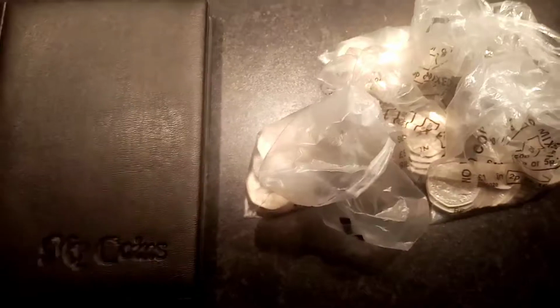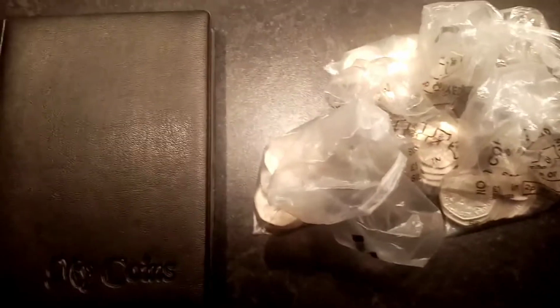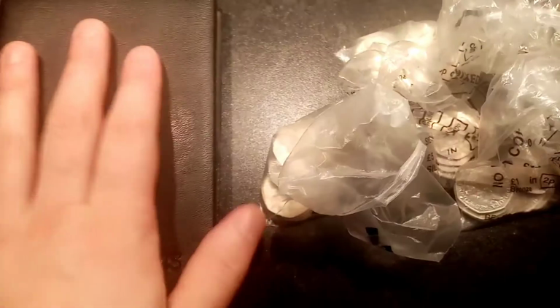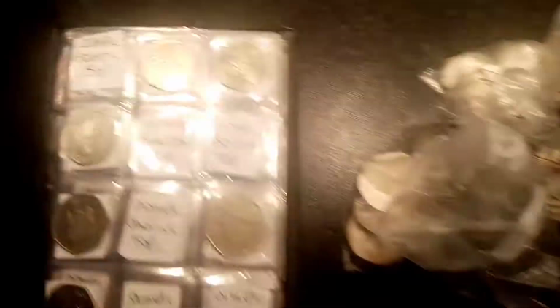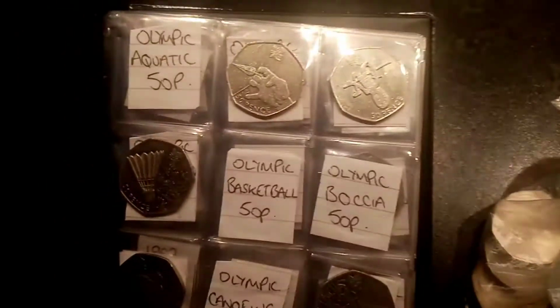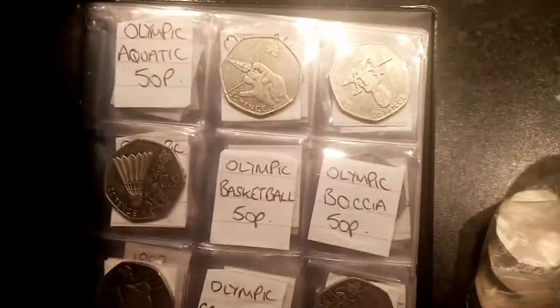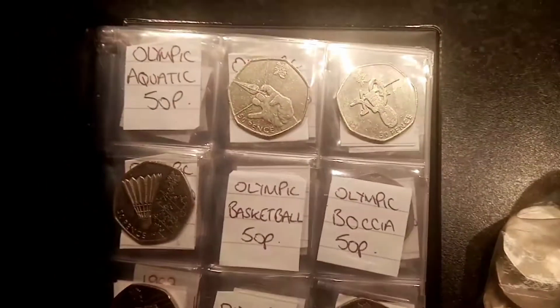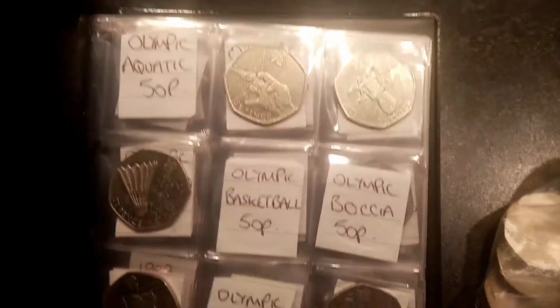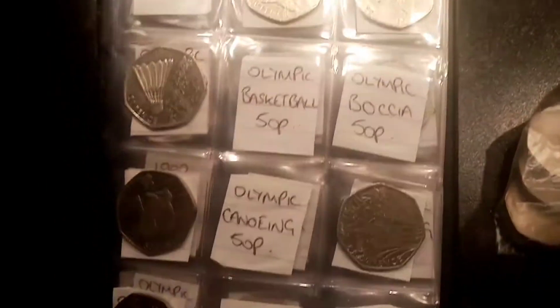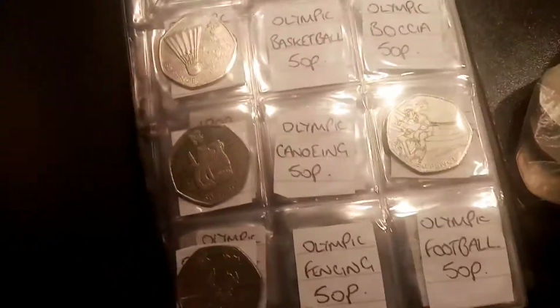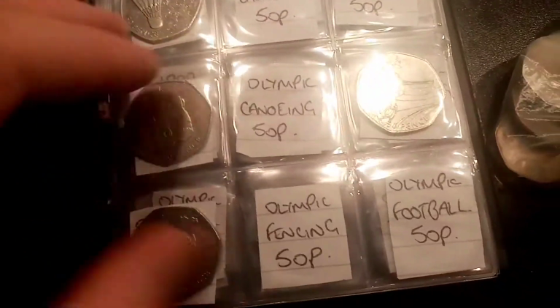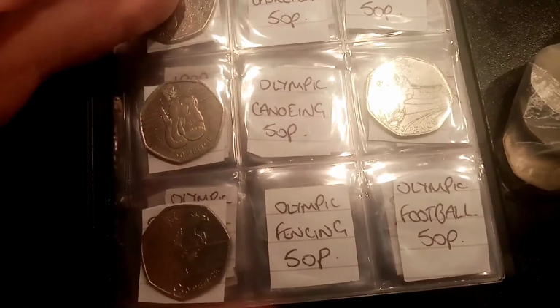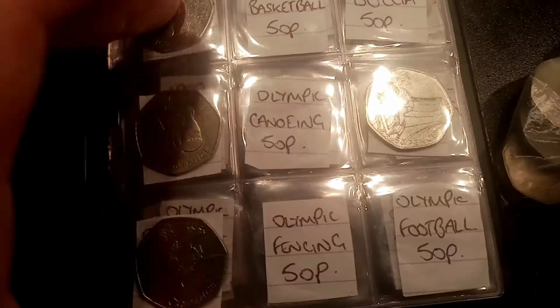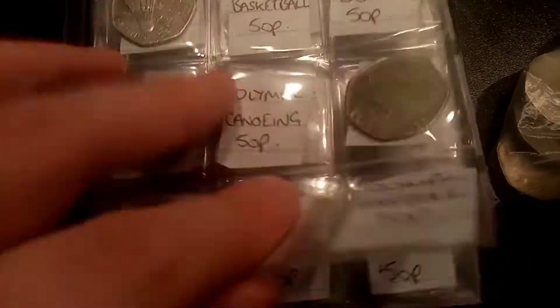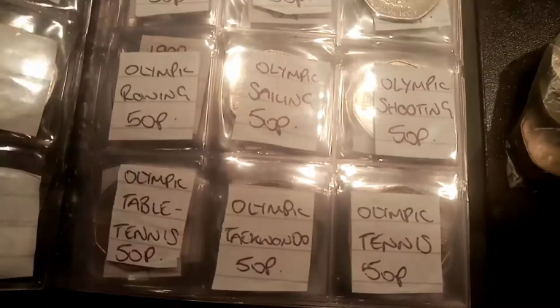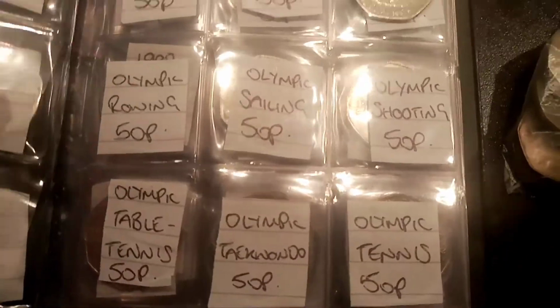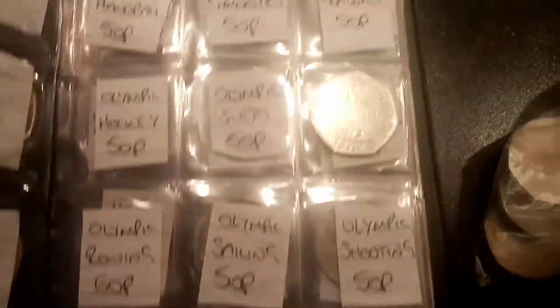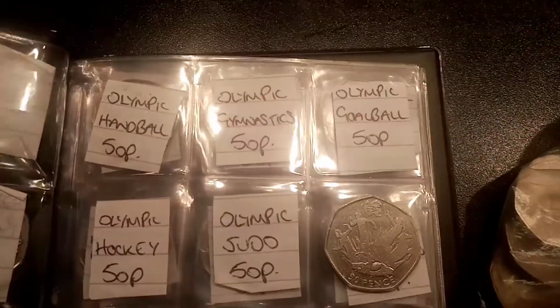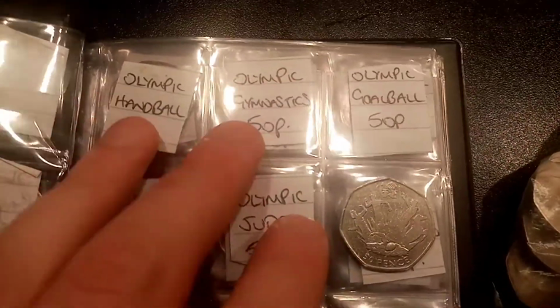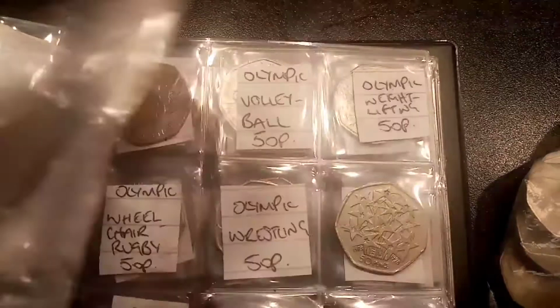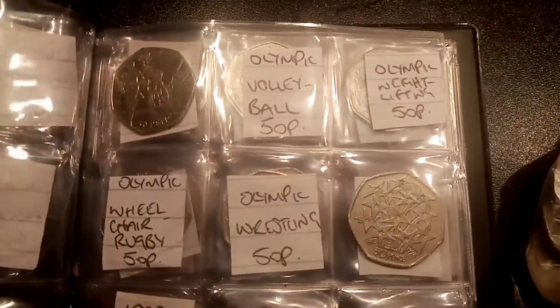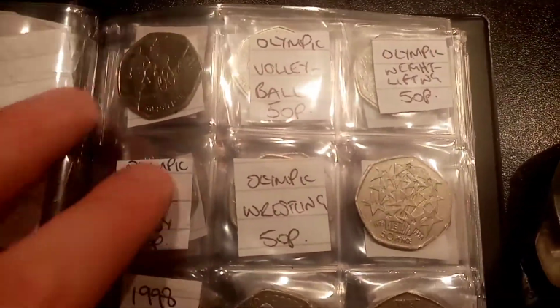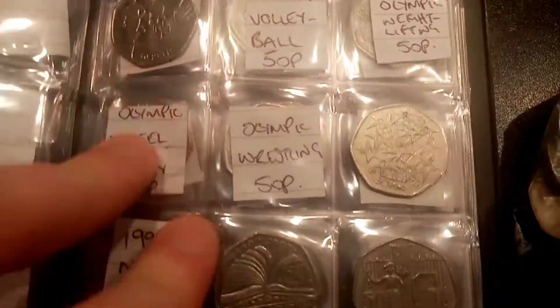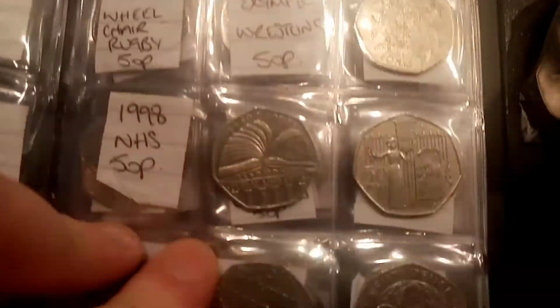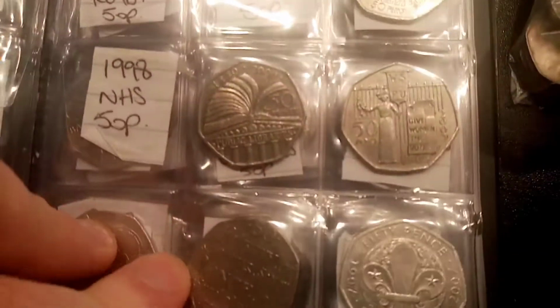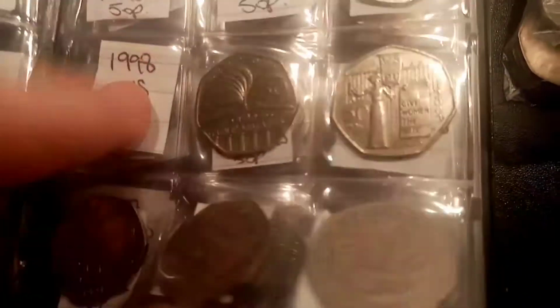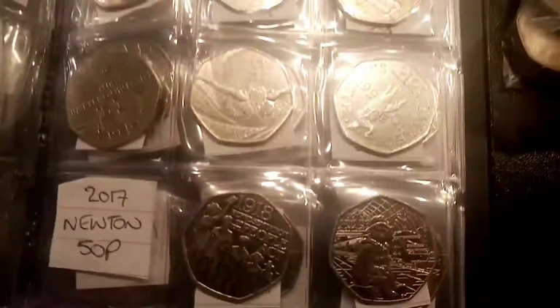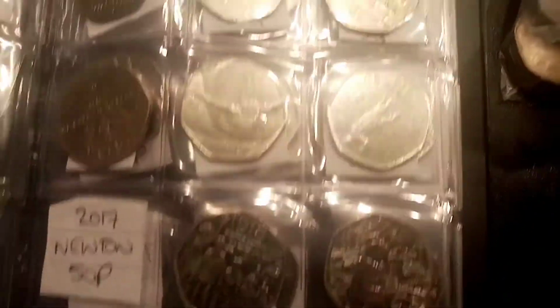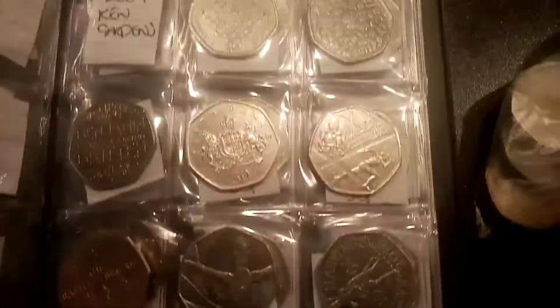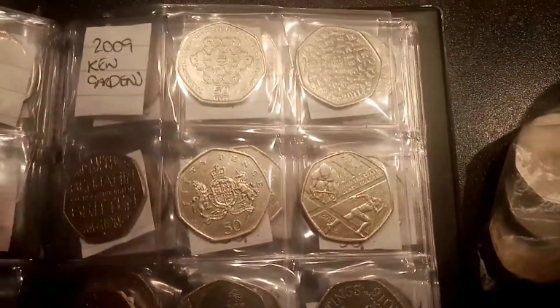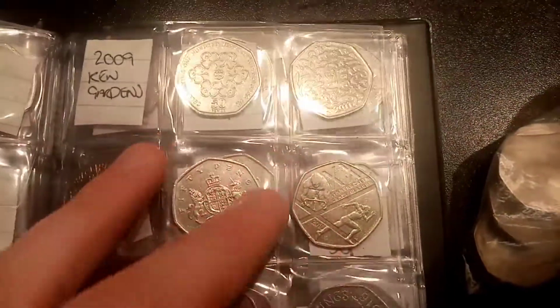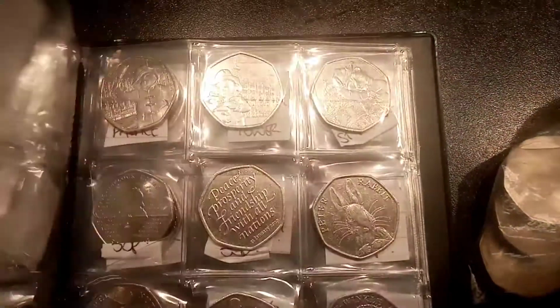Hi guys, Dan's Dollars here. It's episode 36 of the £50 in 50p Coin Hunt book 2. The aim of the game is to collect every different back commemorative 50p in UK circulation. There's currently 64 different commemoratives out there and this is the second book.